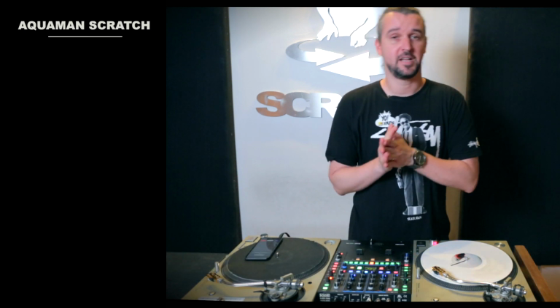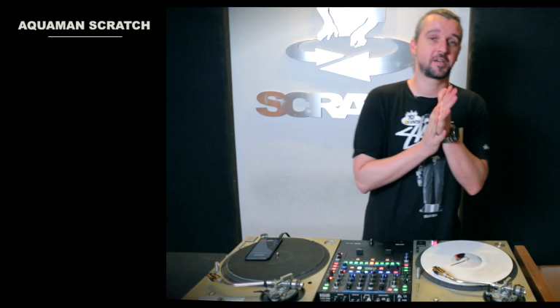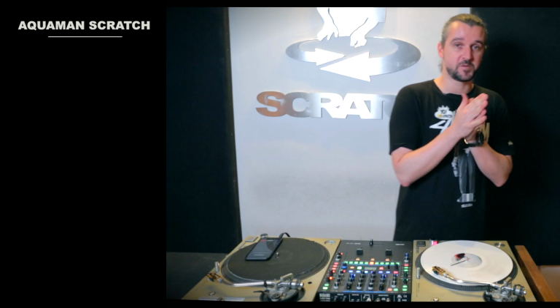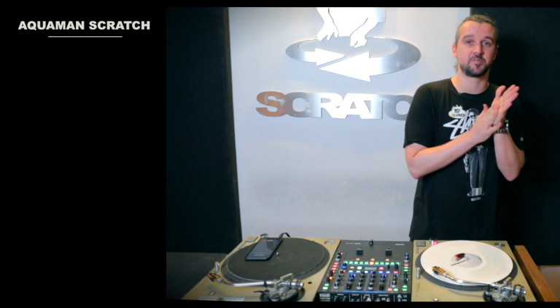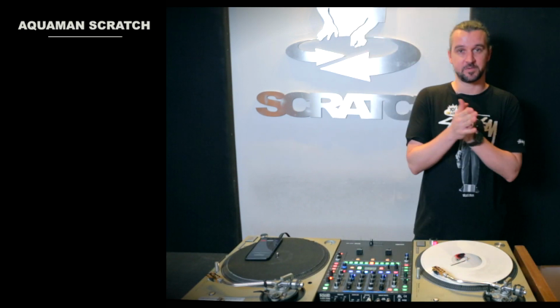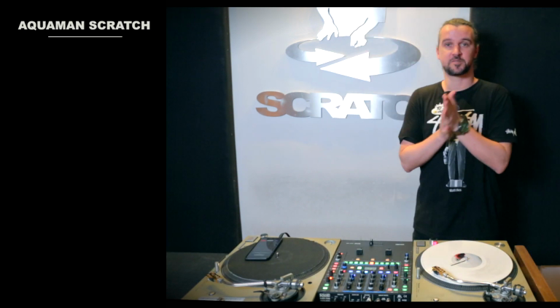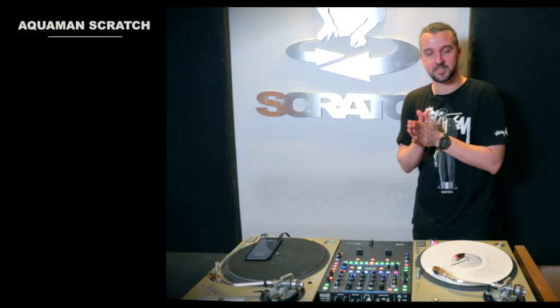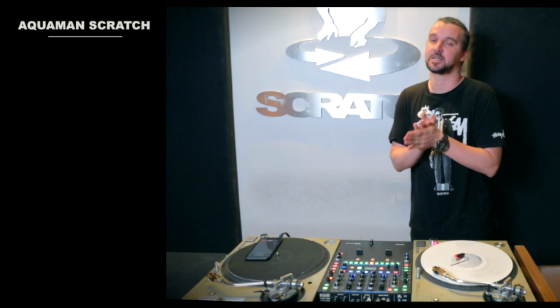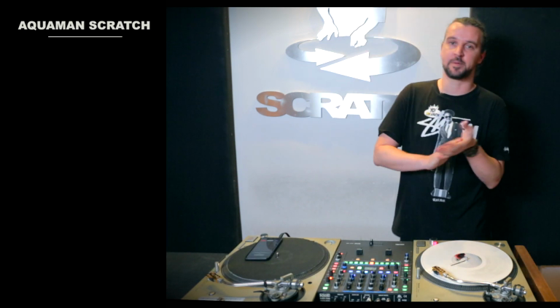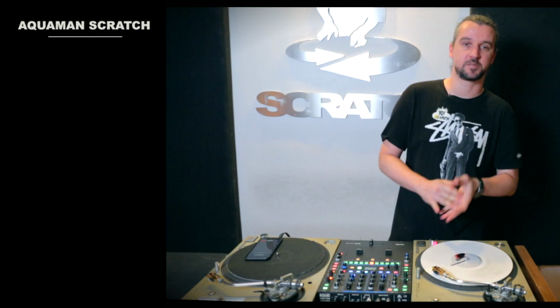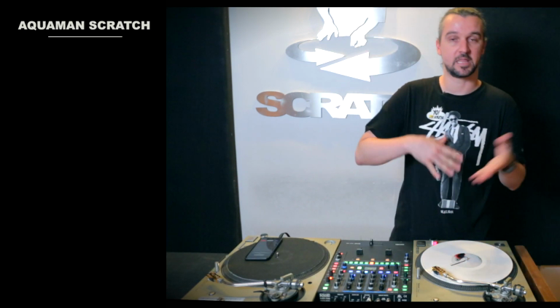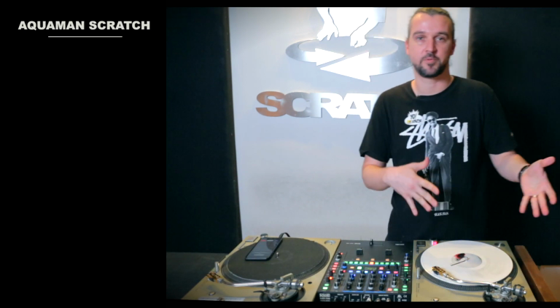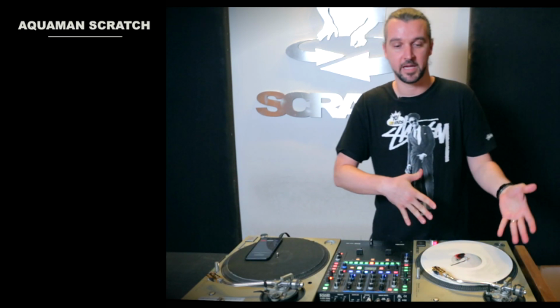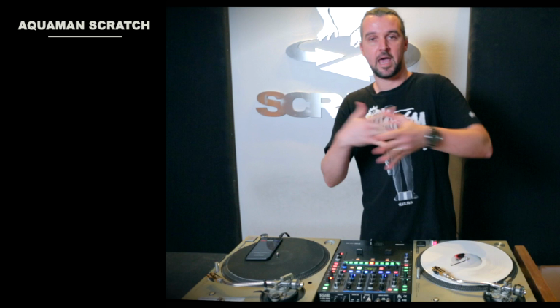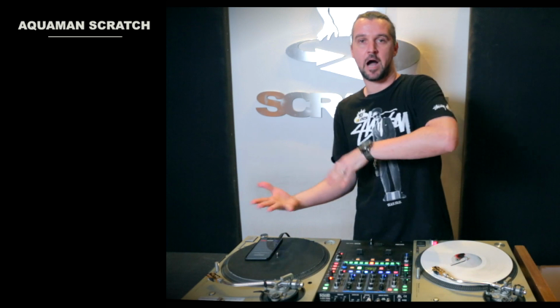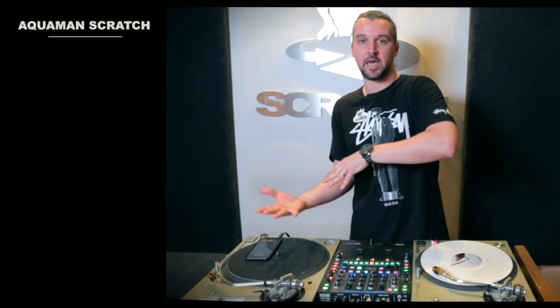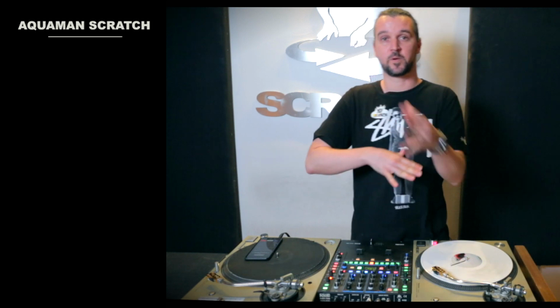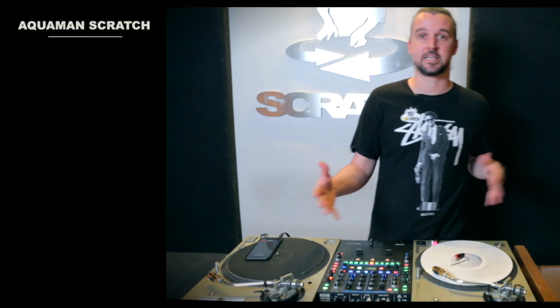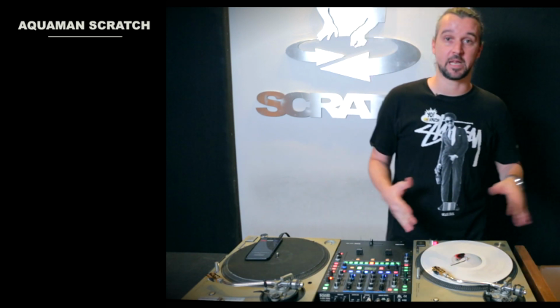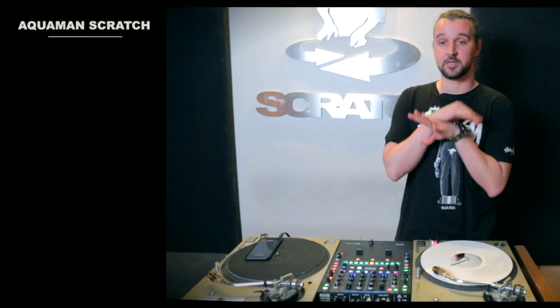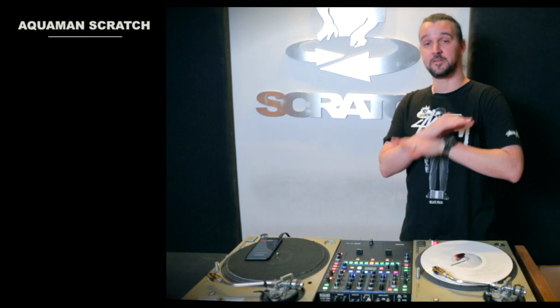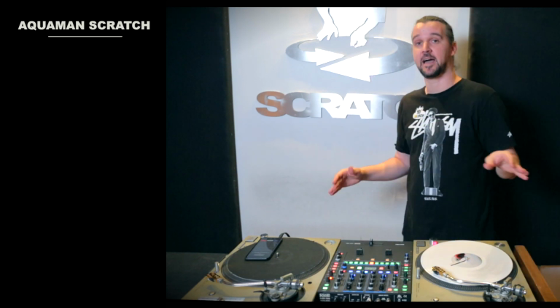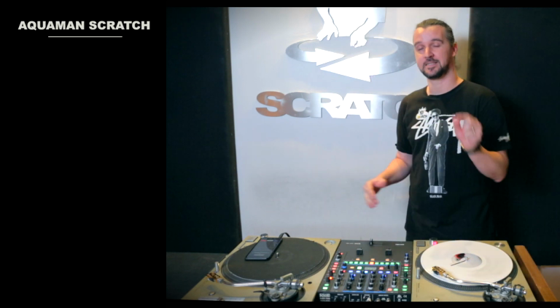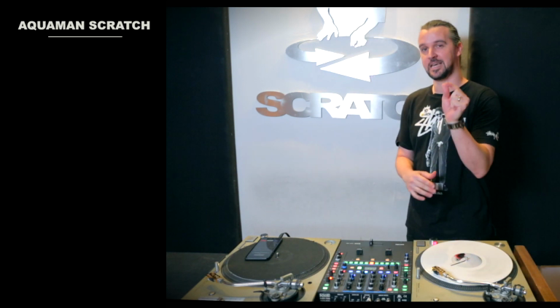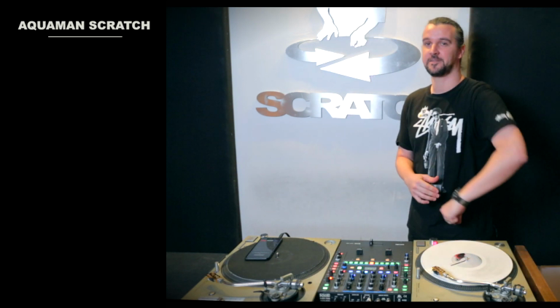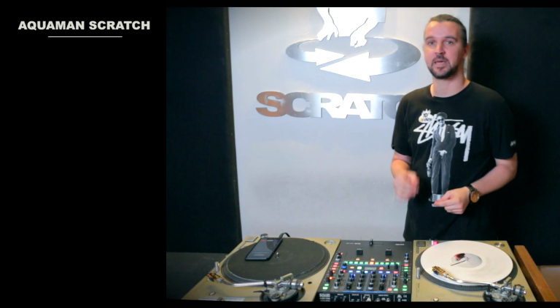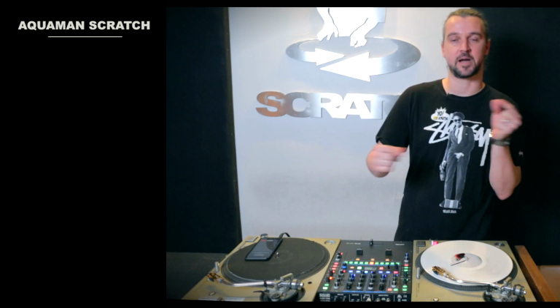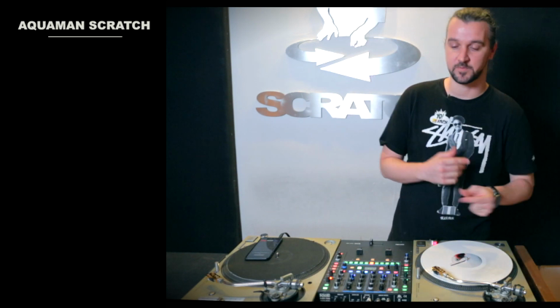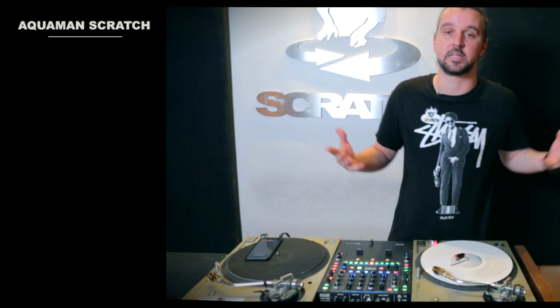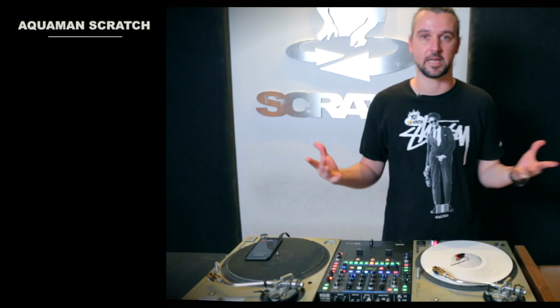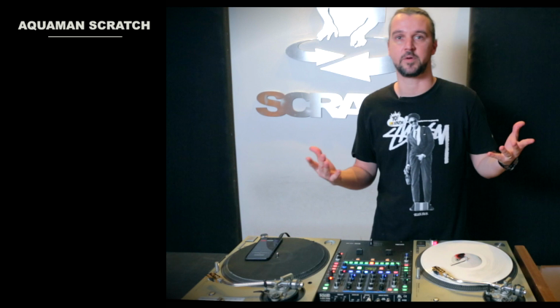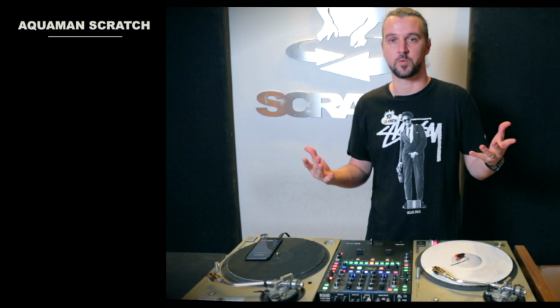There's a little bit of confusion associated with this scratch. It seems like a lot of people associate the boomerang and the Aquaman as one and the same, but I'm here just to define the slight difference to make these scratches really stand out in your repertoire.